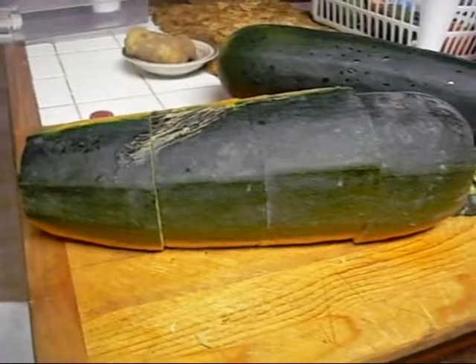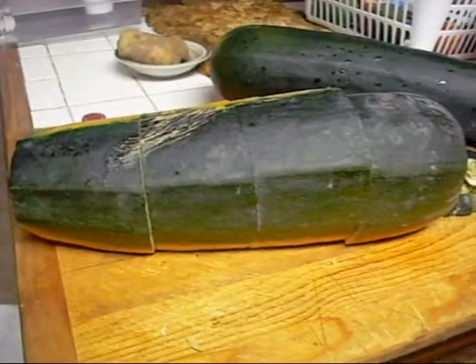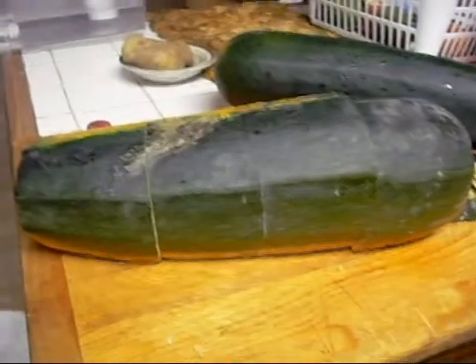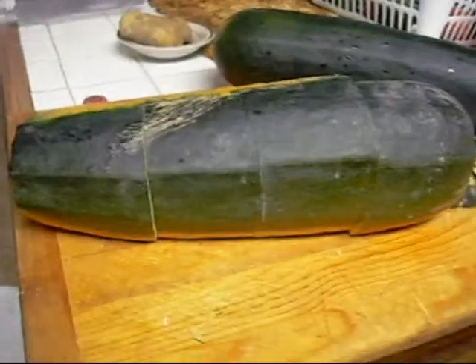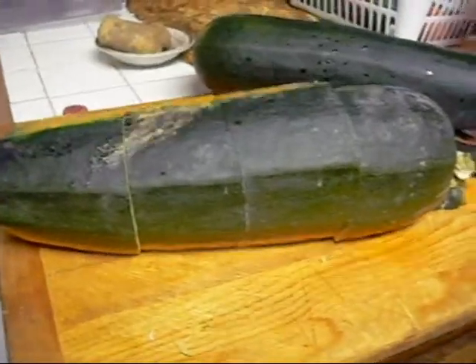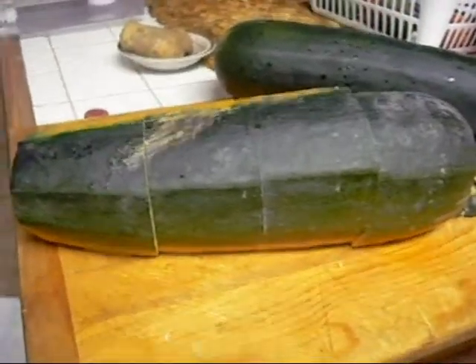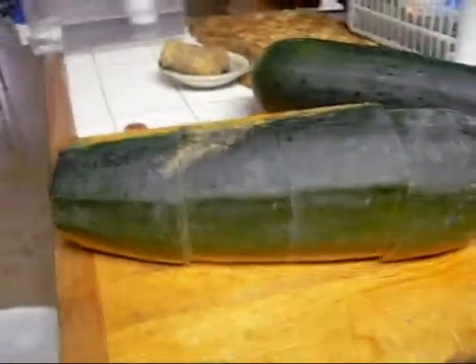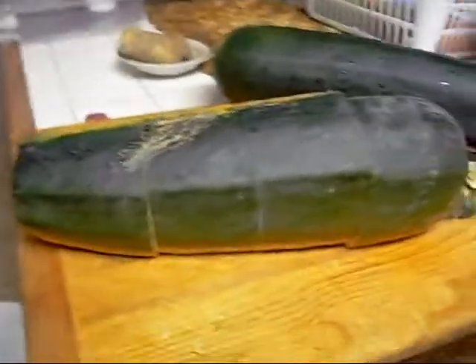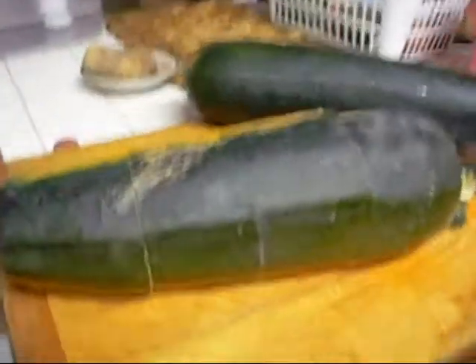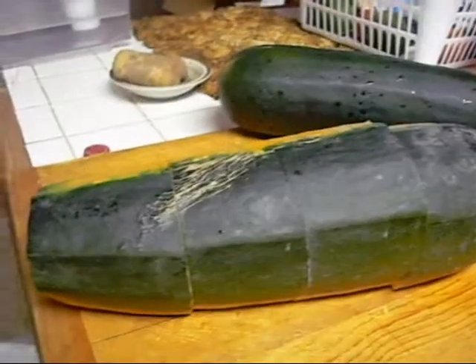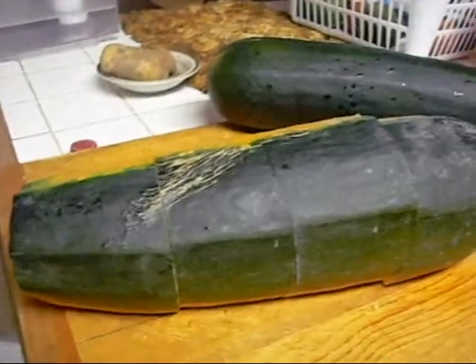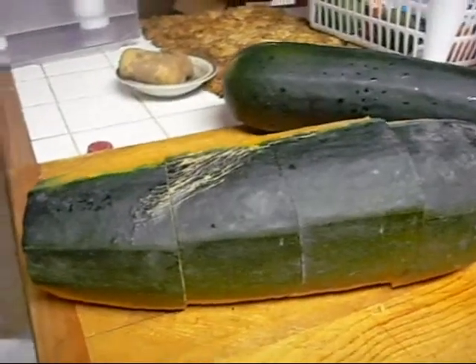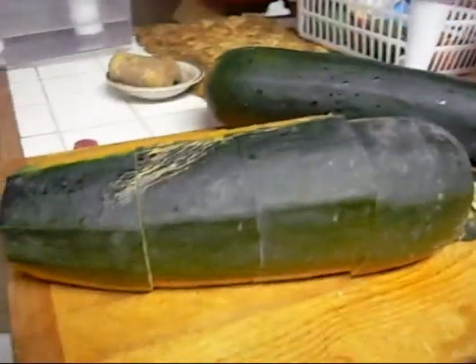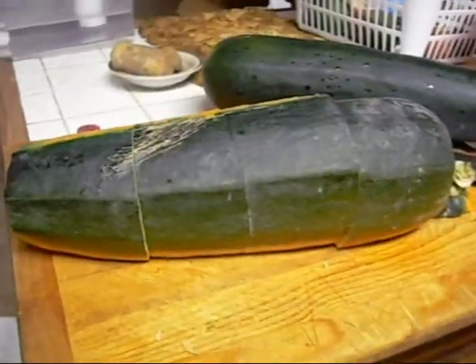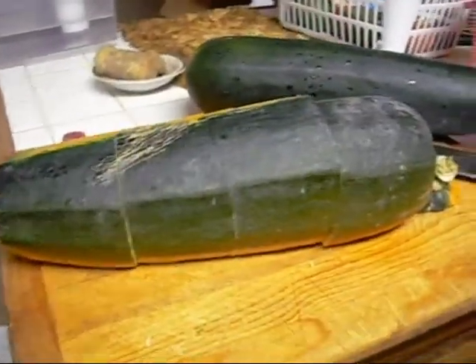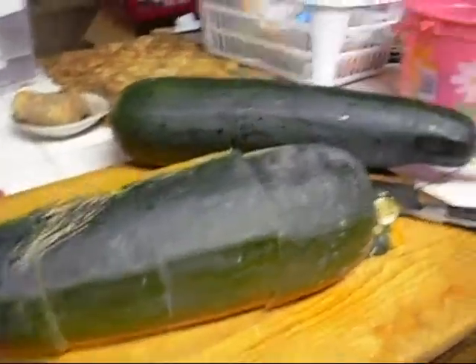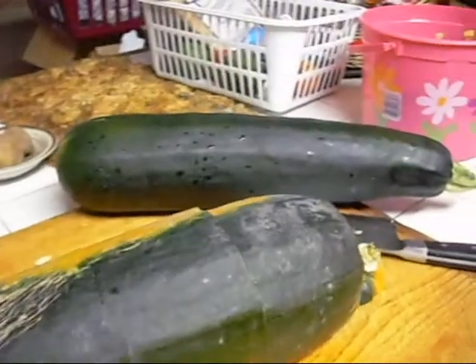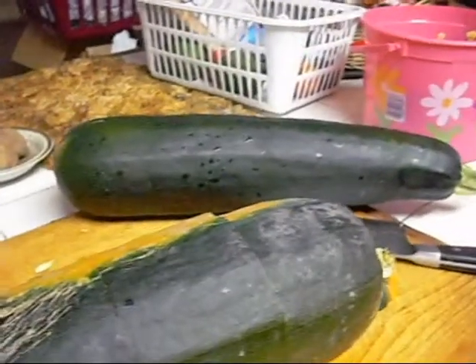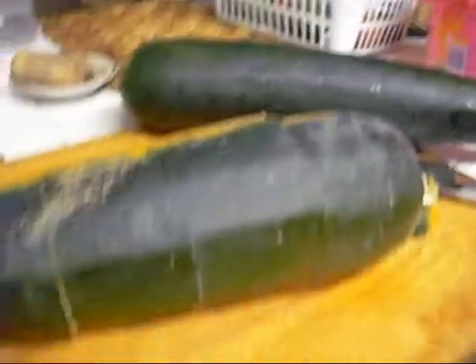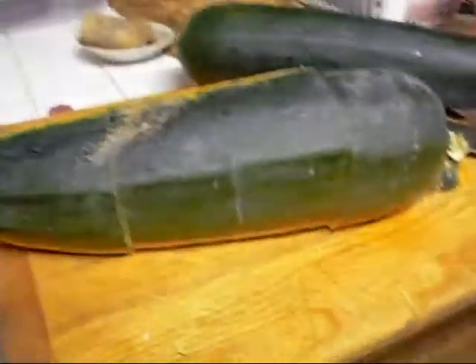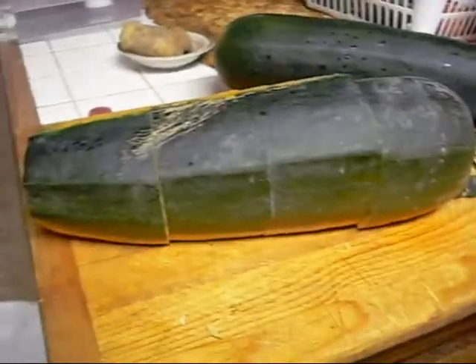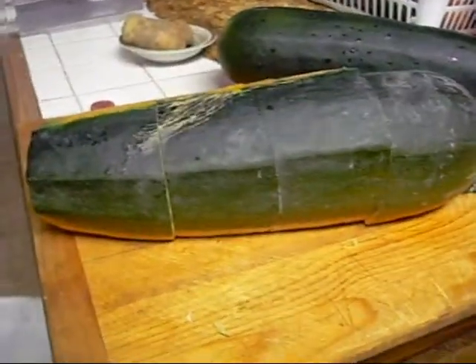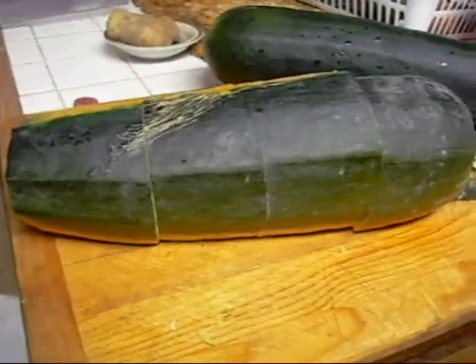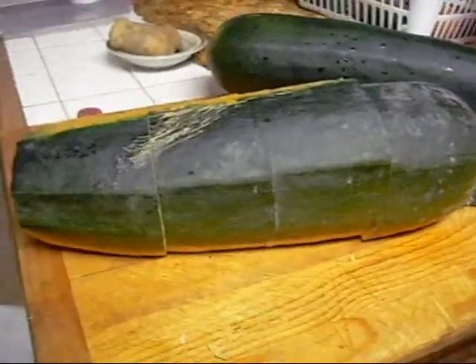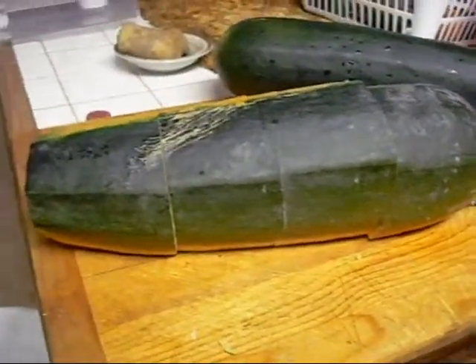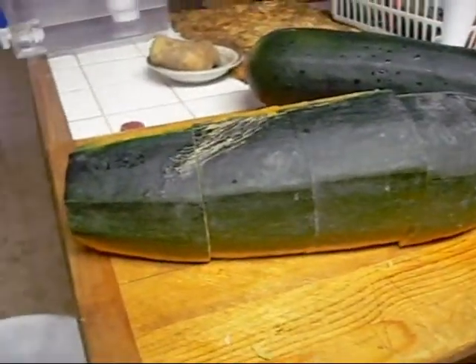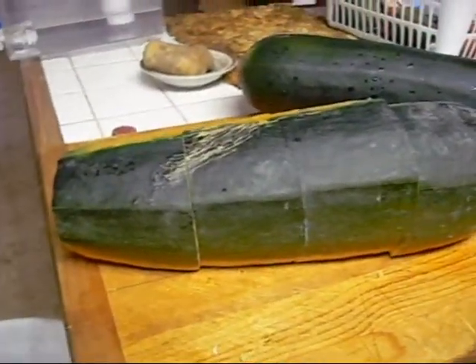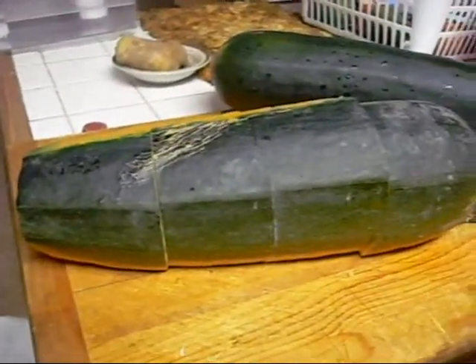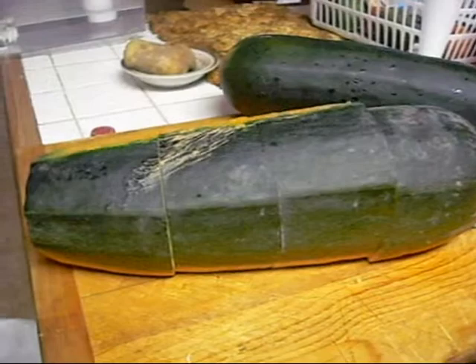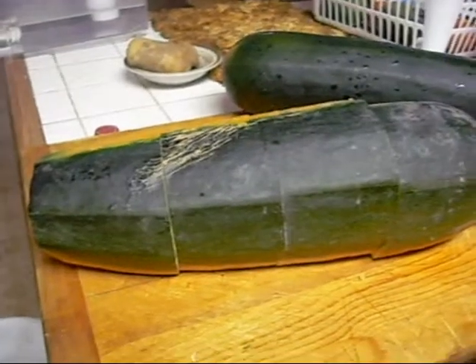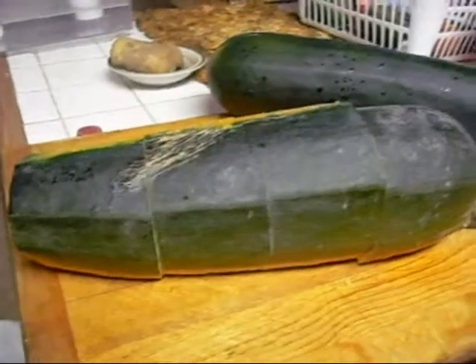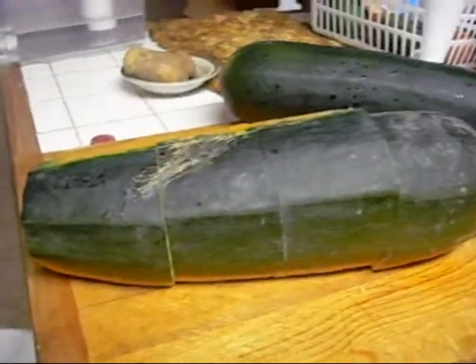Good afternoon, YouTubers. Robin's Garden here. Here's that zucchini and you can see the other one. My intention with this today was to cook it up and hide it in some pierogis.